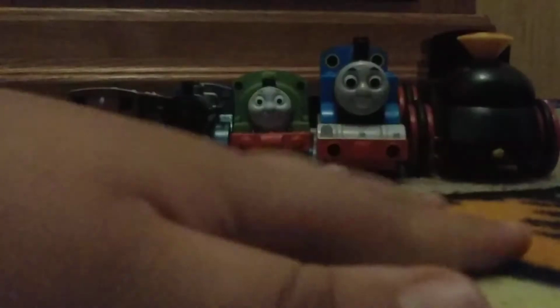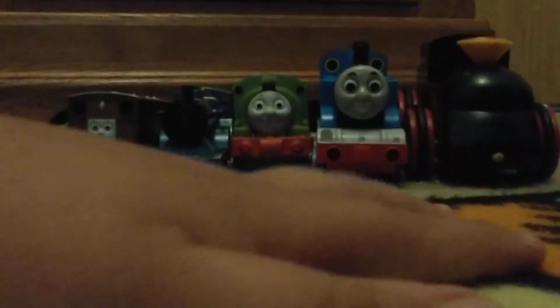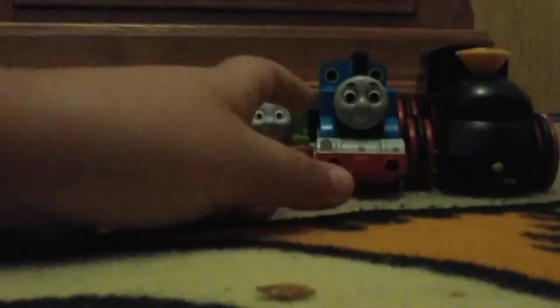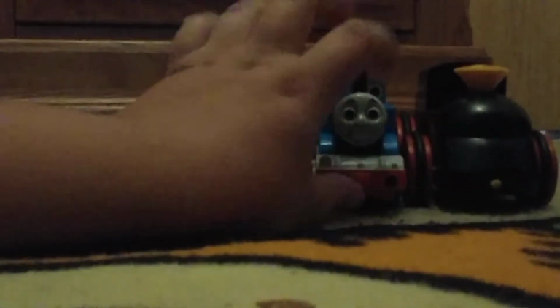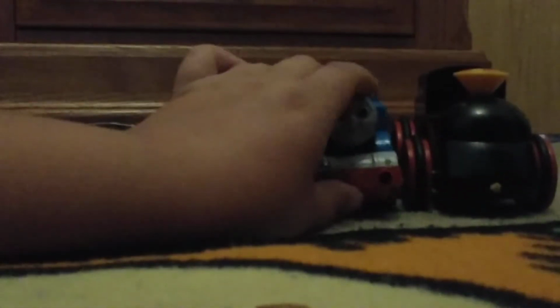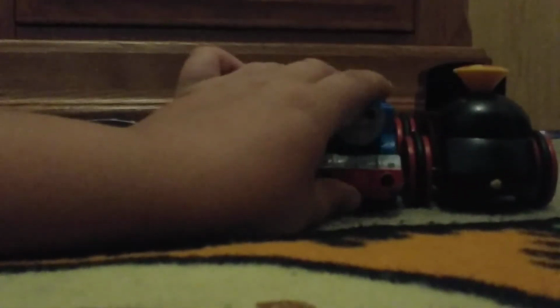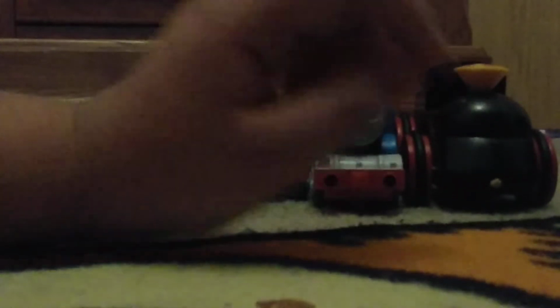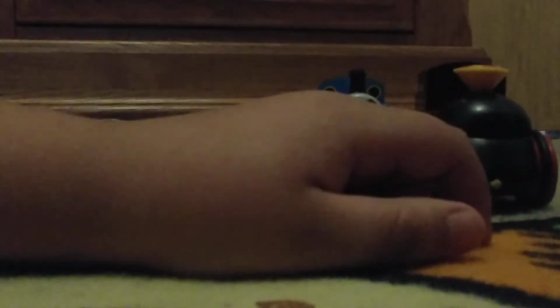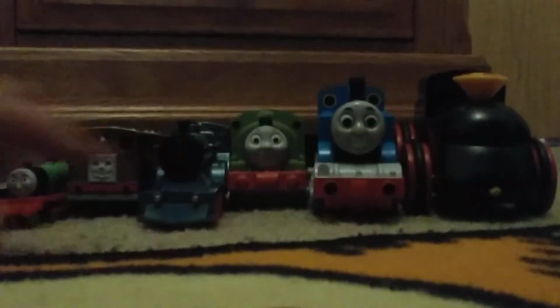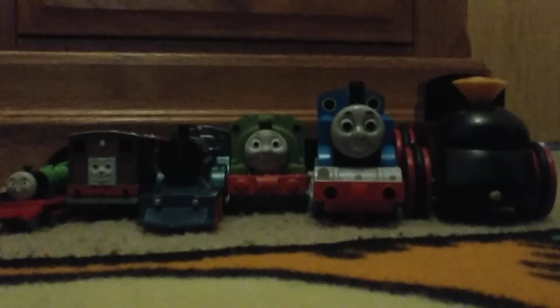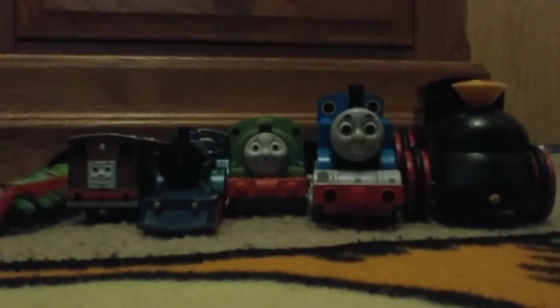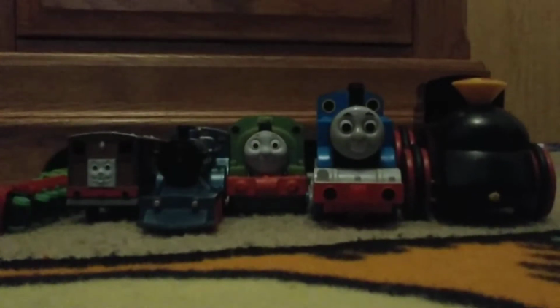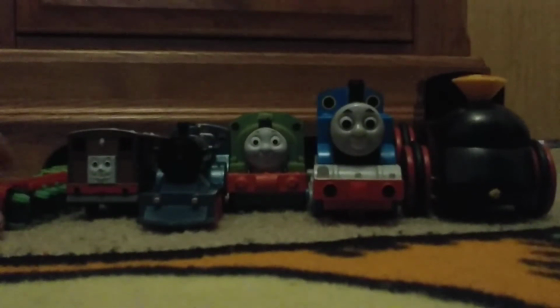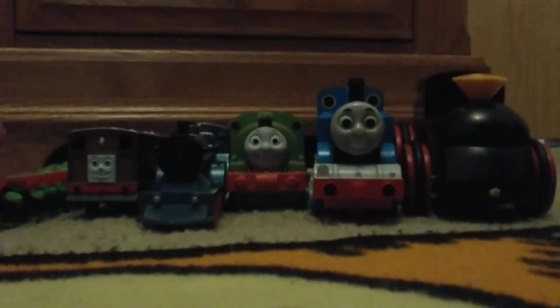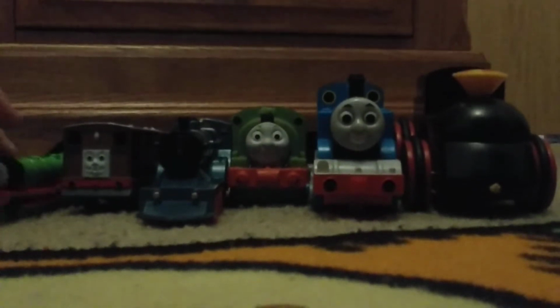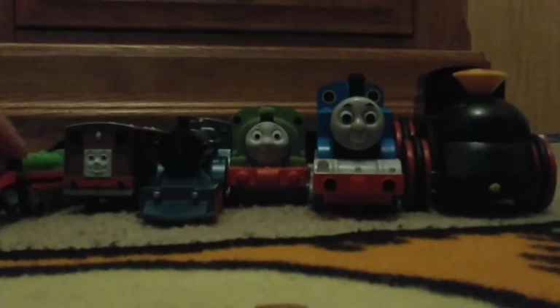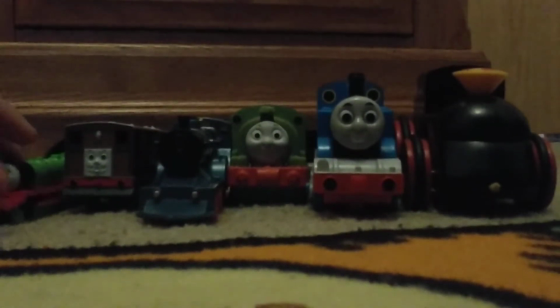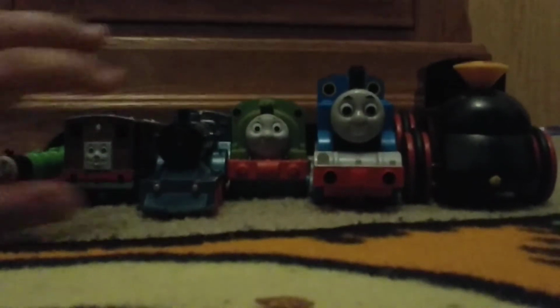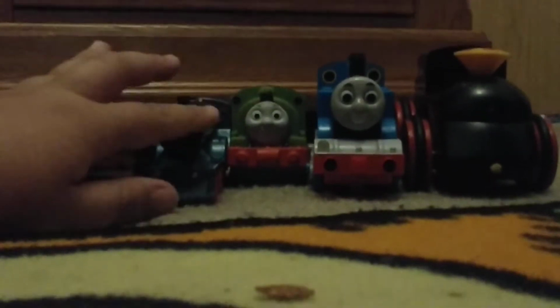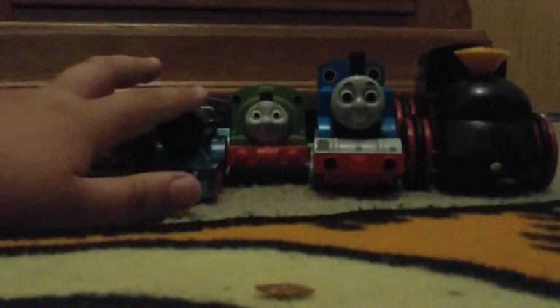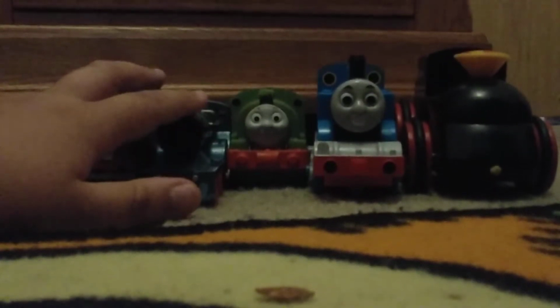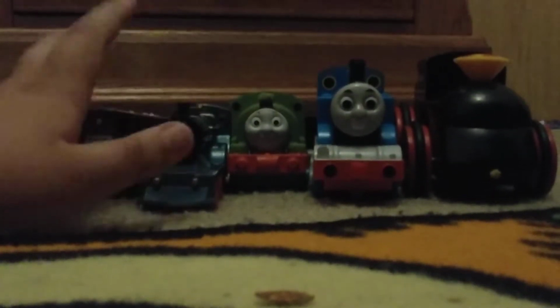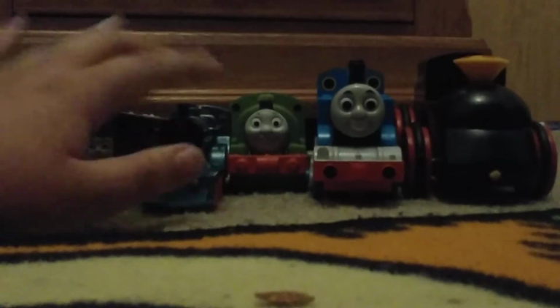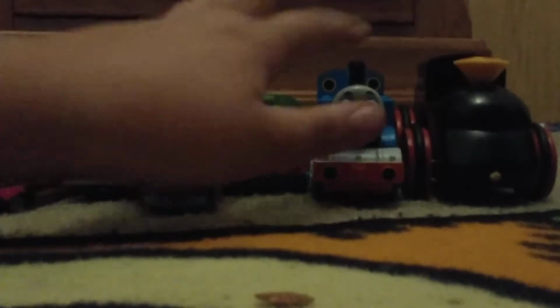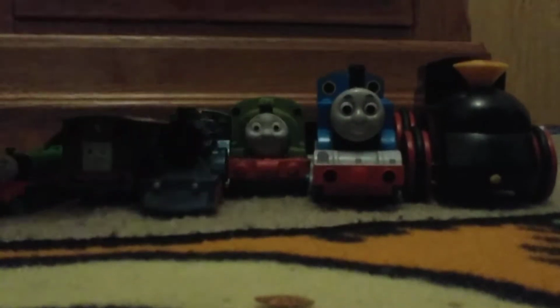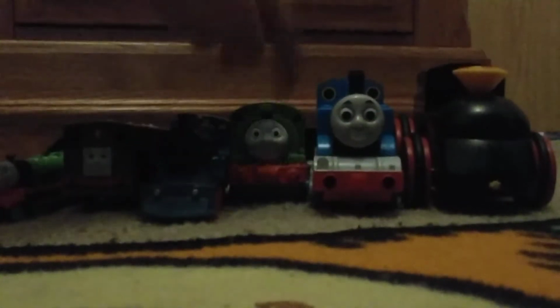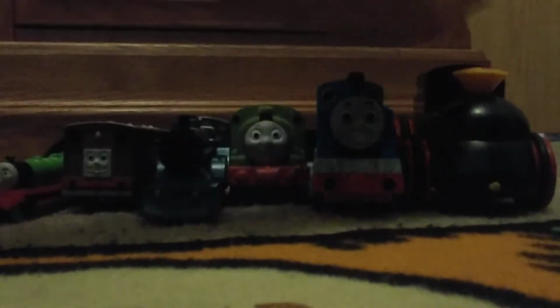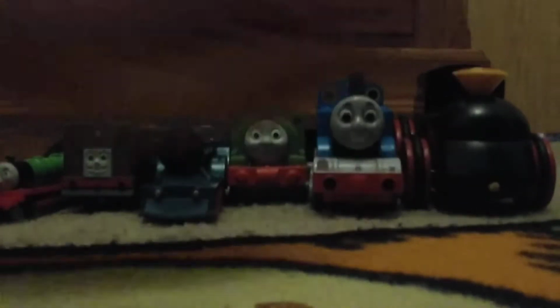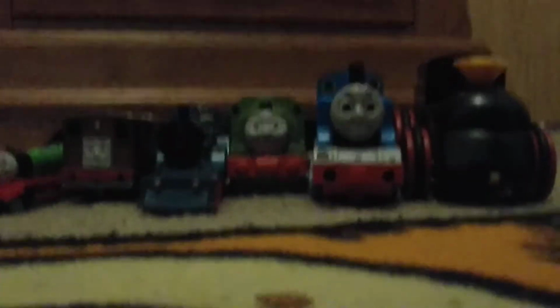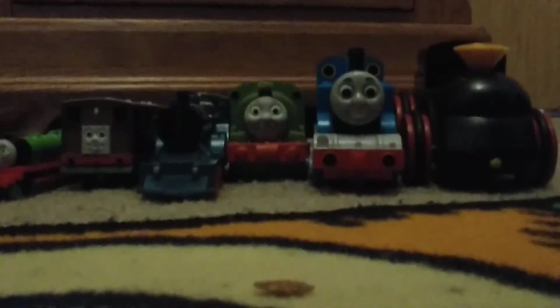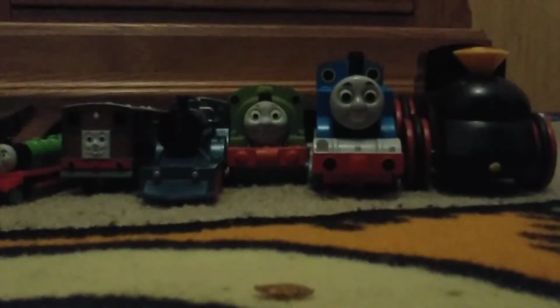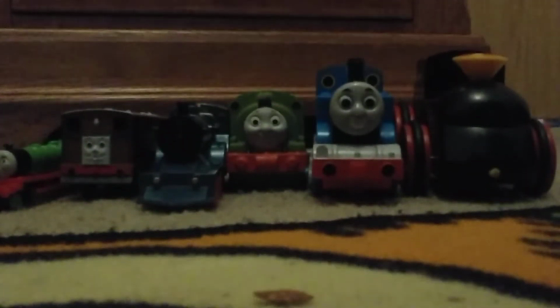Today we're going to be looking at some of the Fisher-Price train finds I found at multiple different thrift stores. Some of them came from different places, some came from the exact same place, and some of them were just a track.